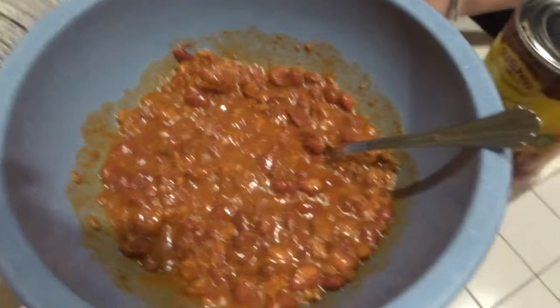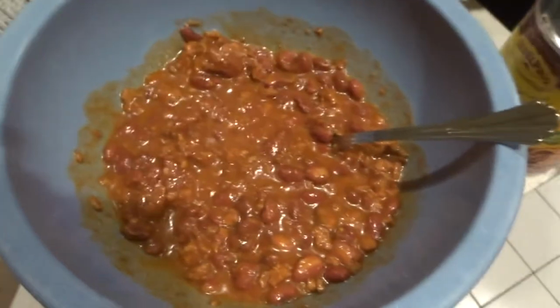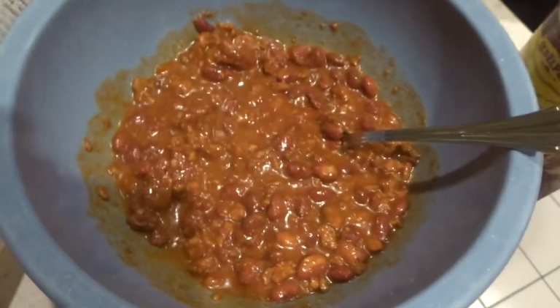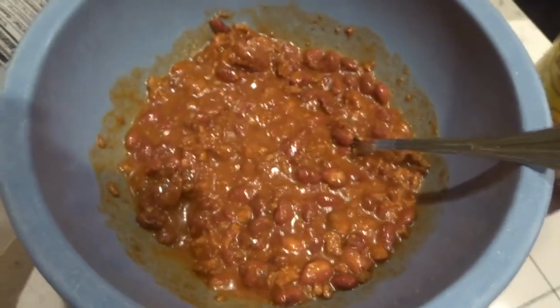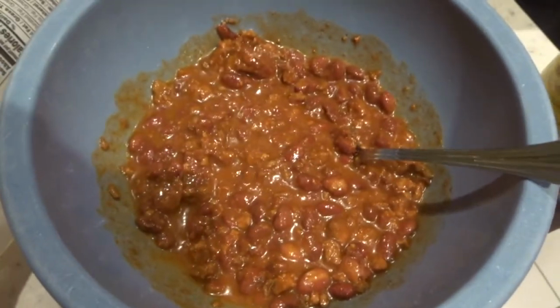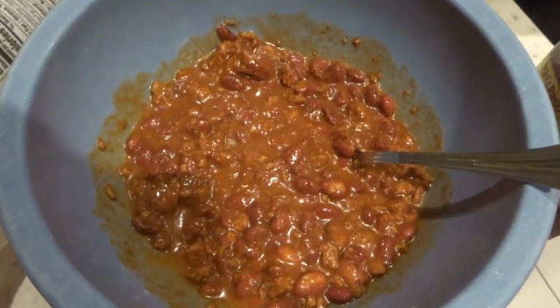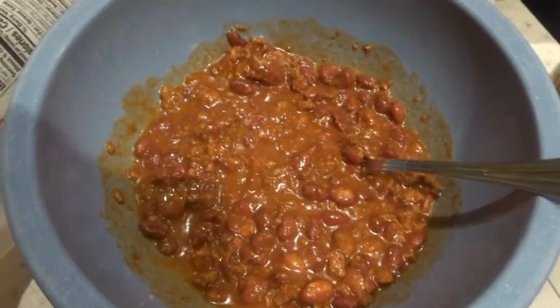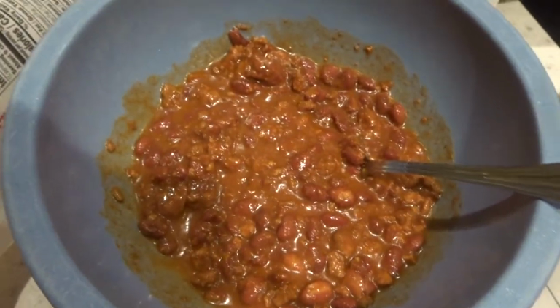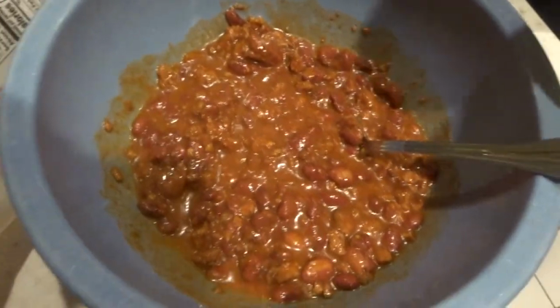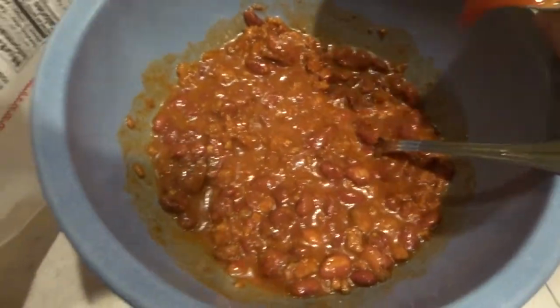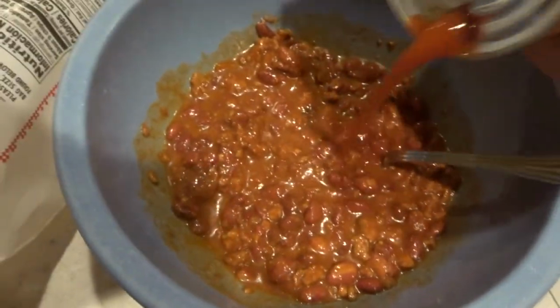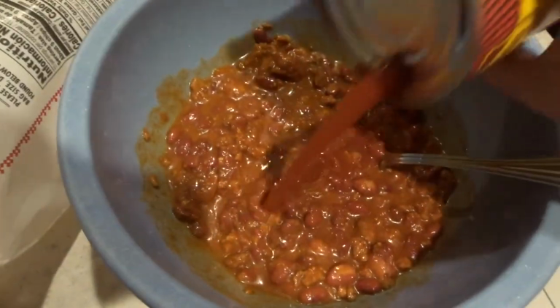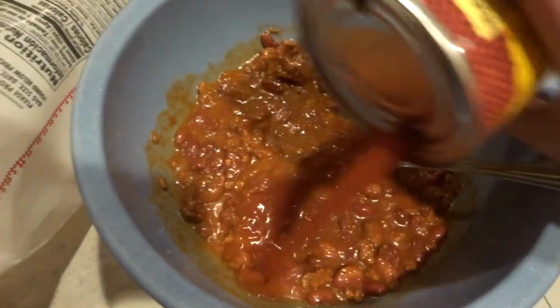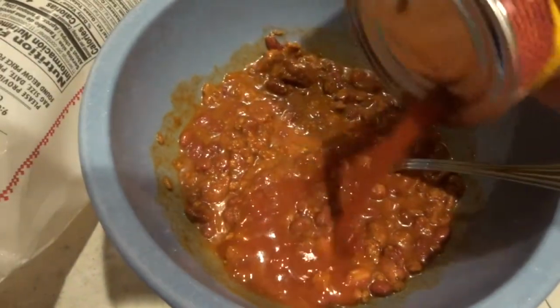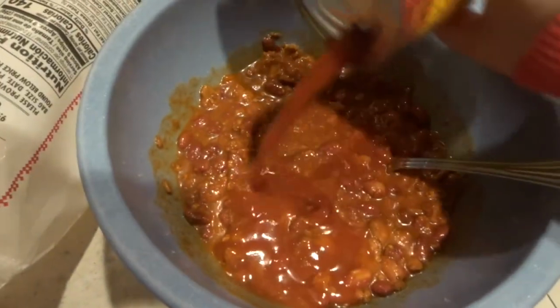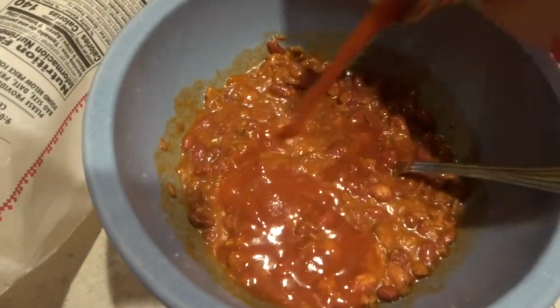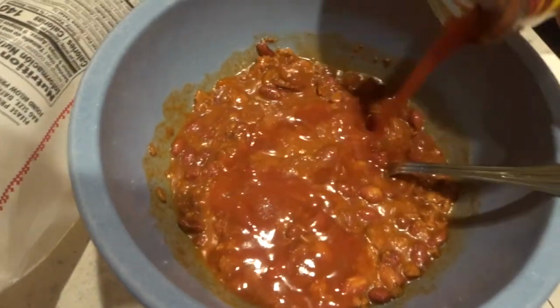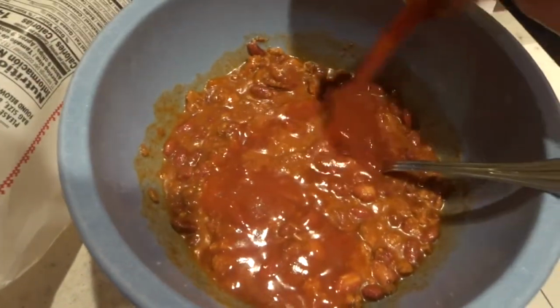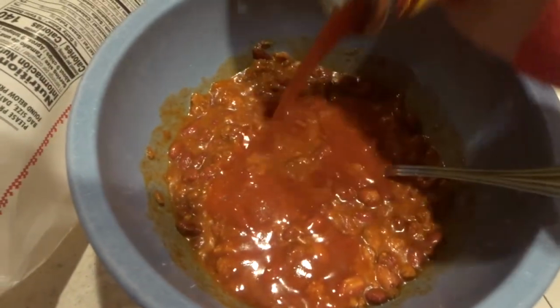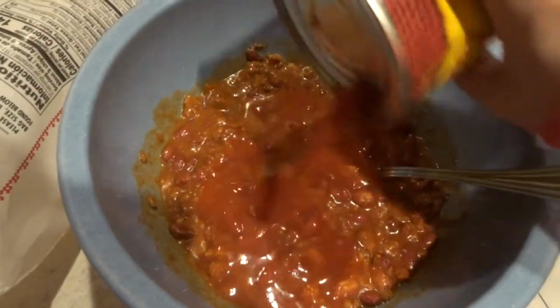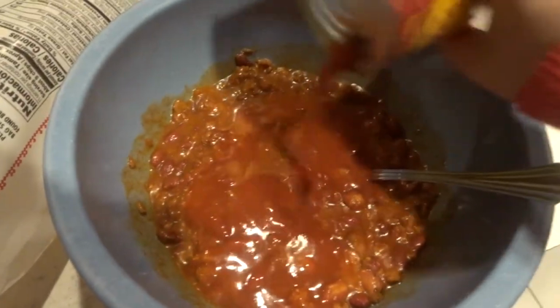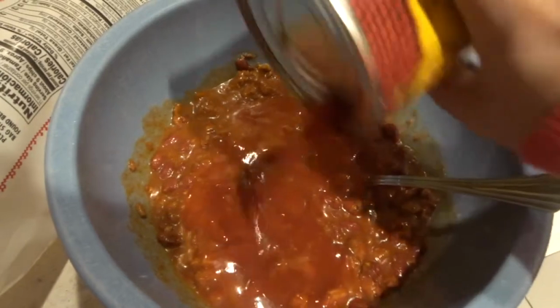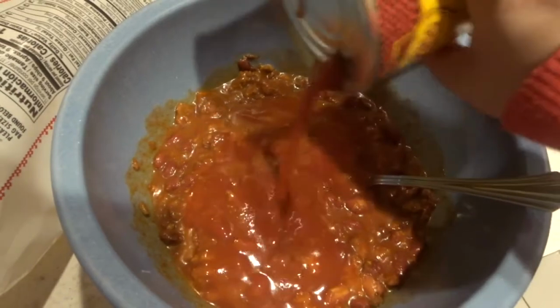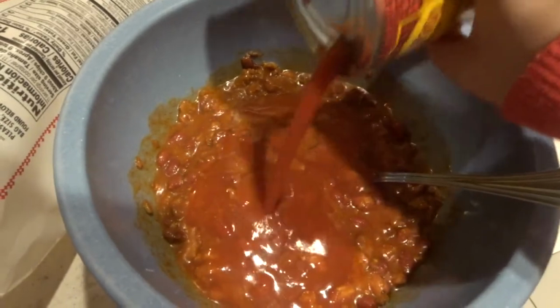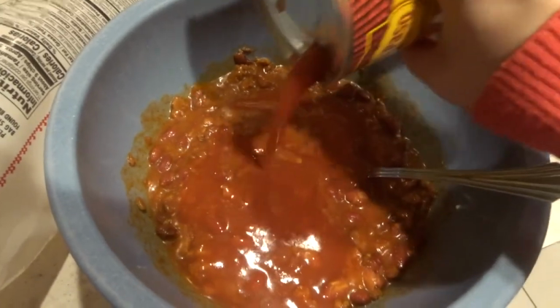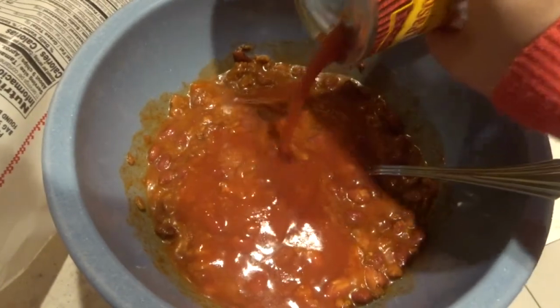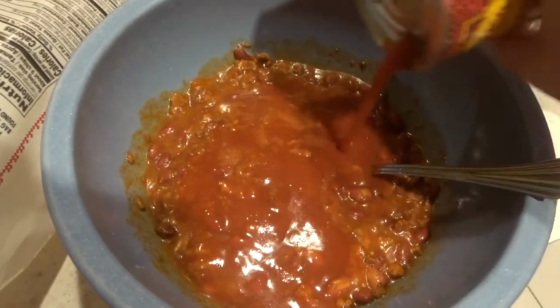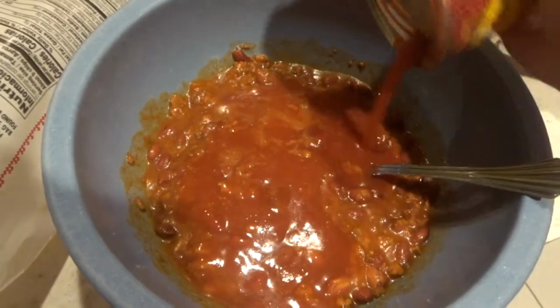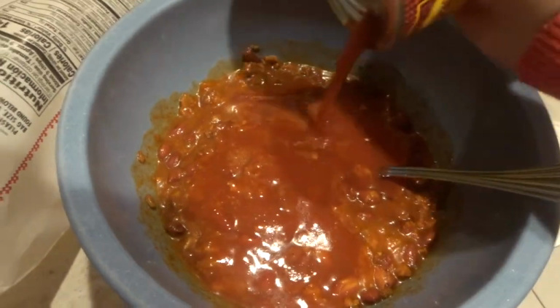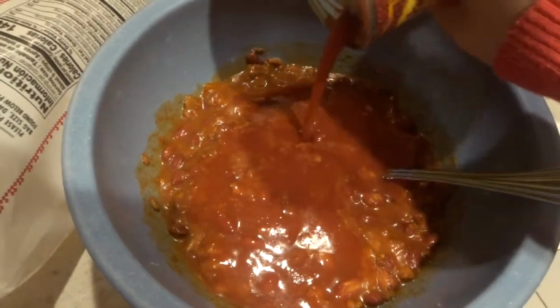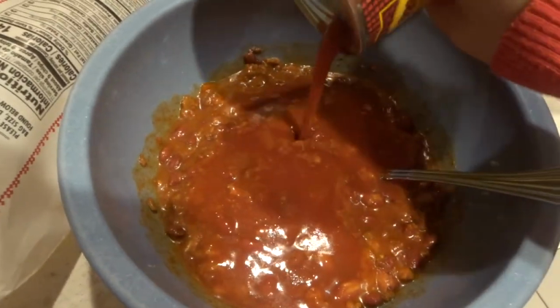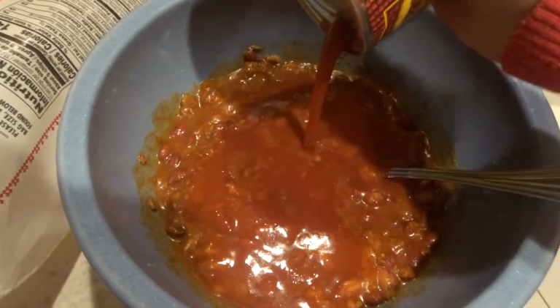Alright, put your chili in a bowl and the rest of the enchilada sauce. The rest of it, right? Mm-hmm.